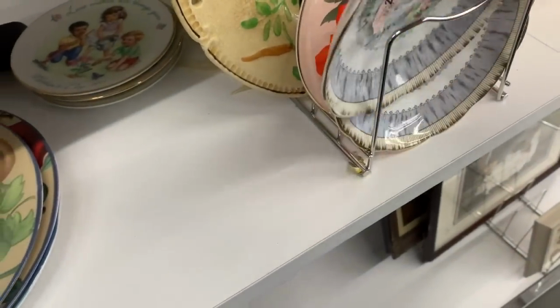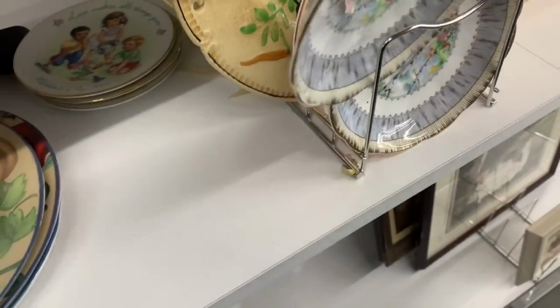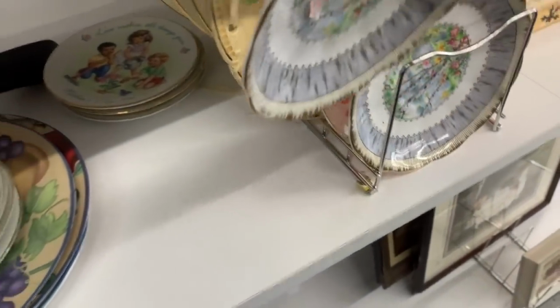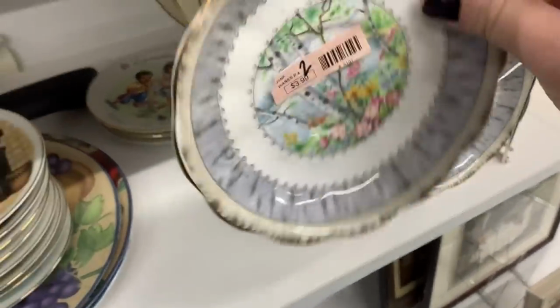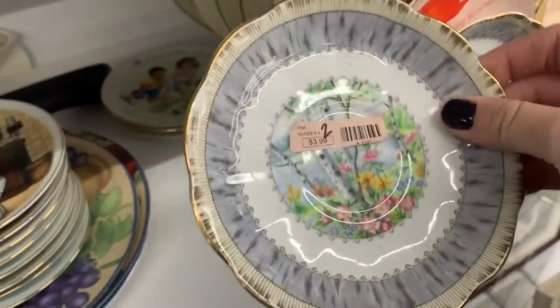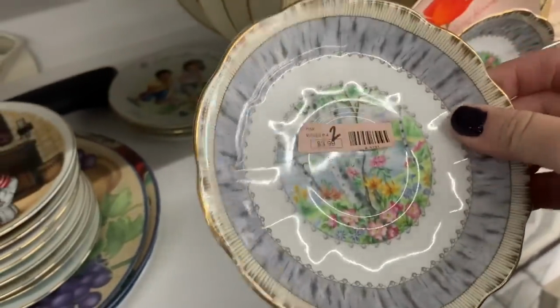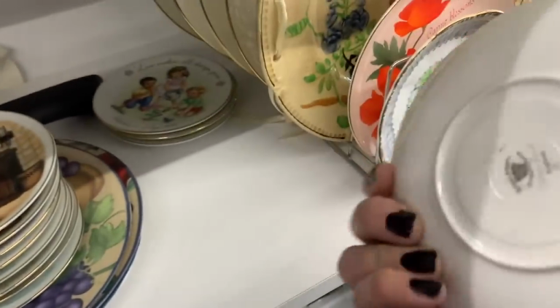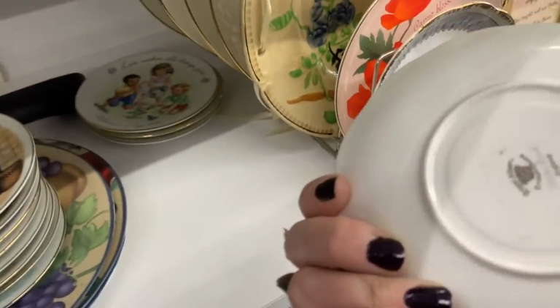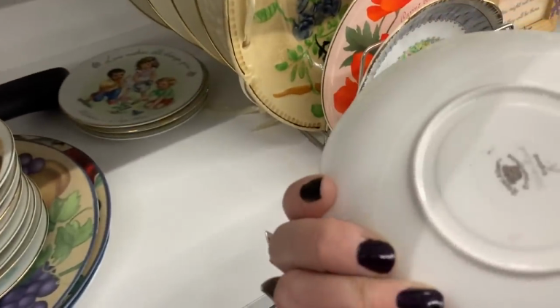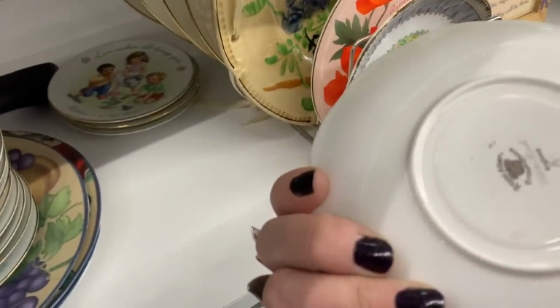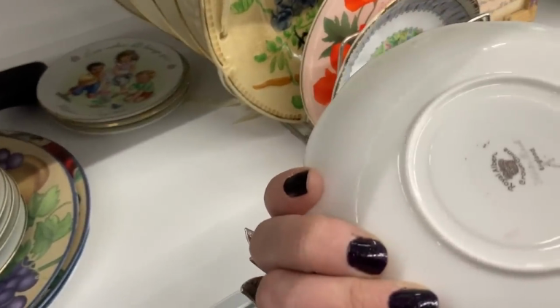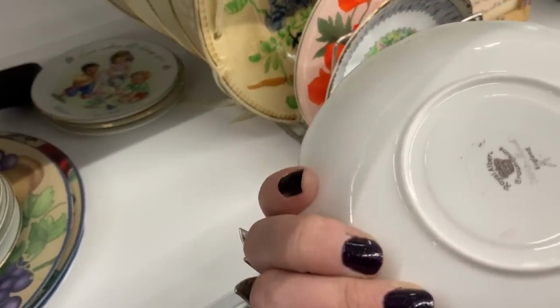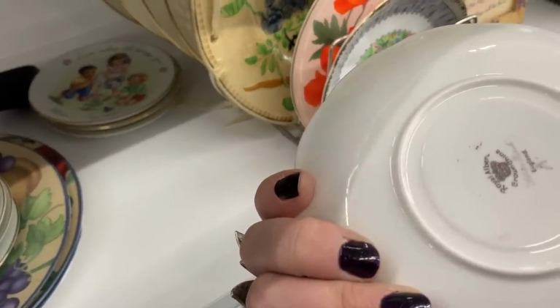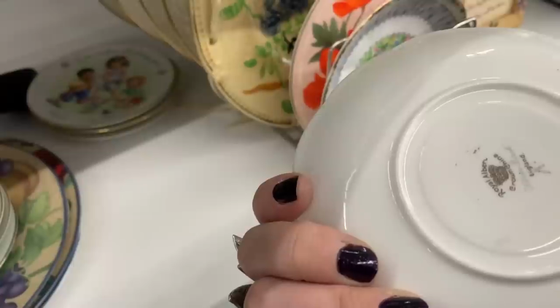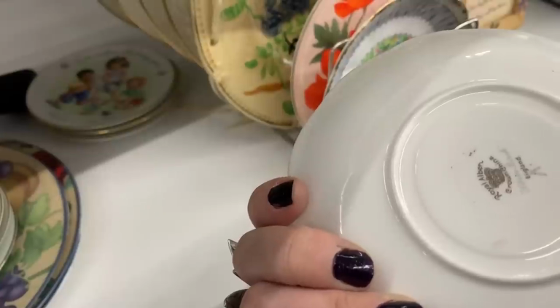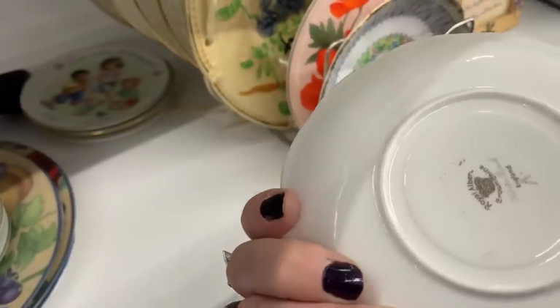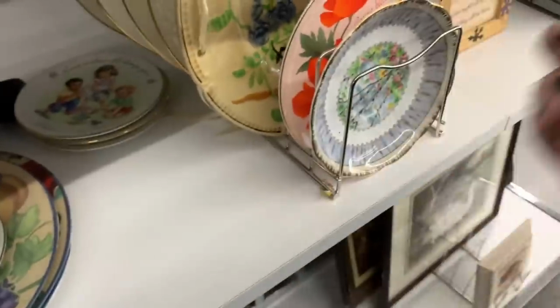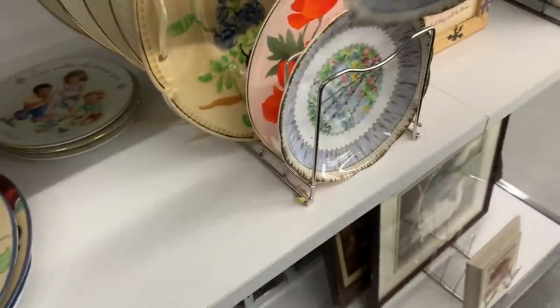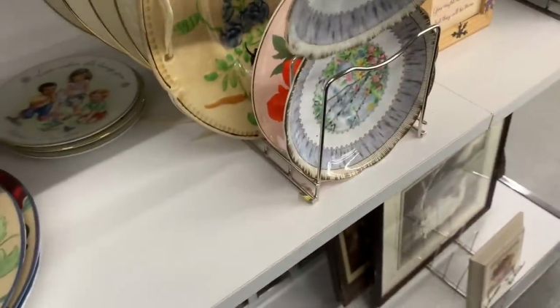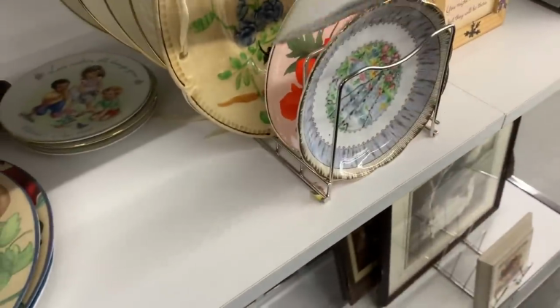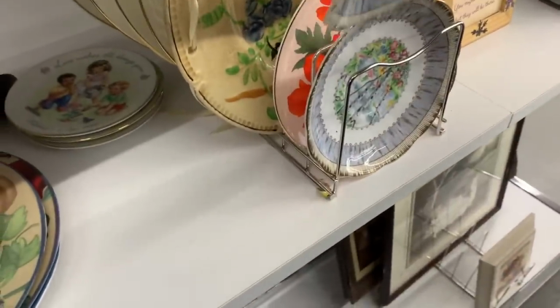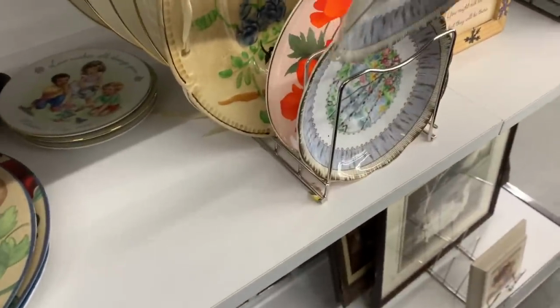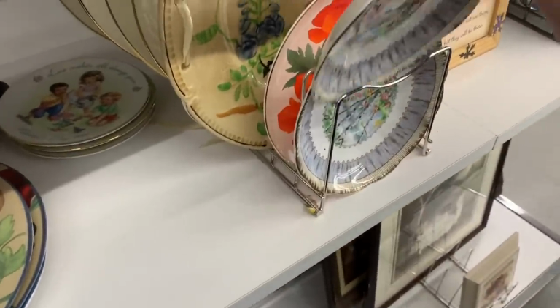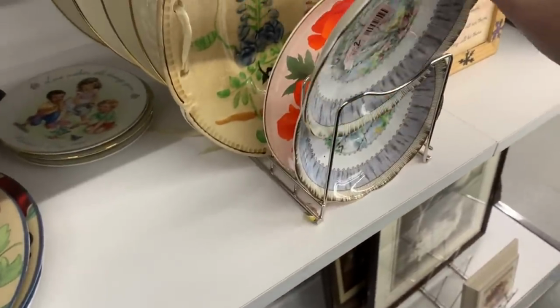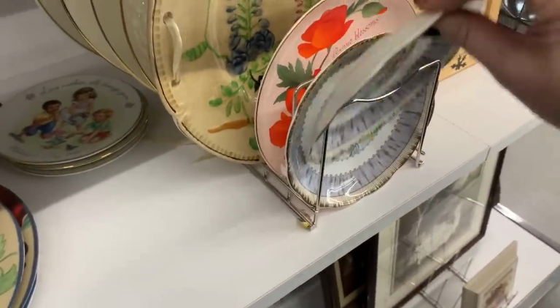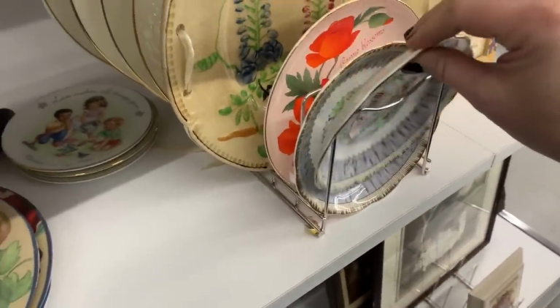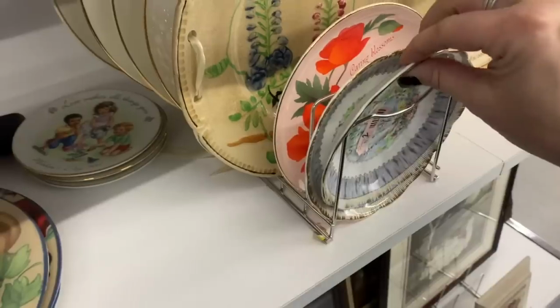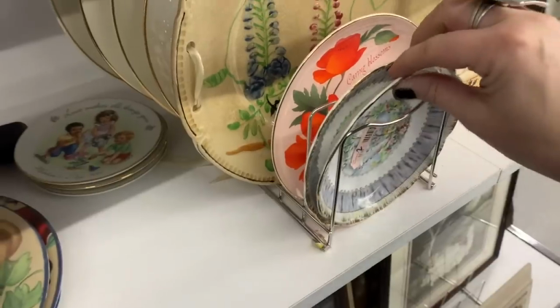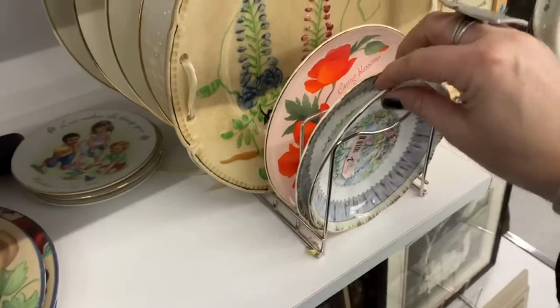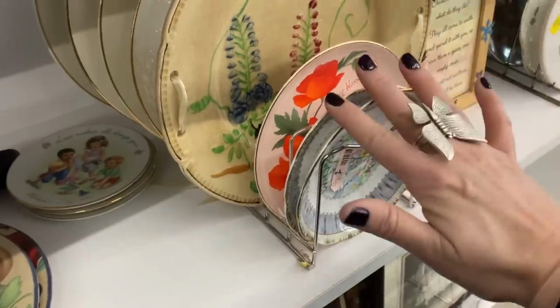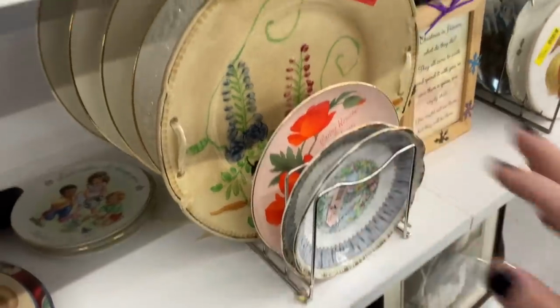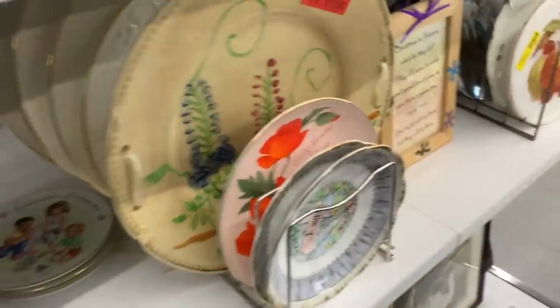These plates look really old — I want to see what they are. Royal Albert Crown China. They're really thin. Very, very sweet though.